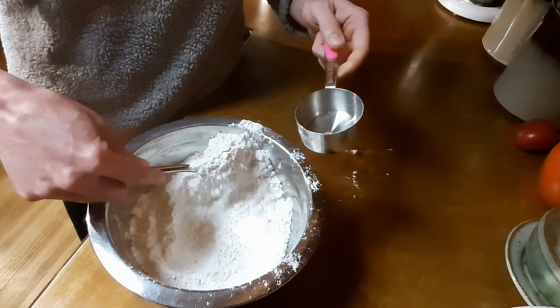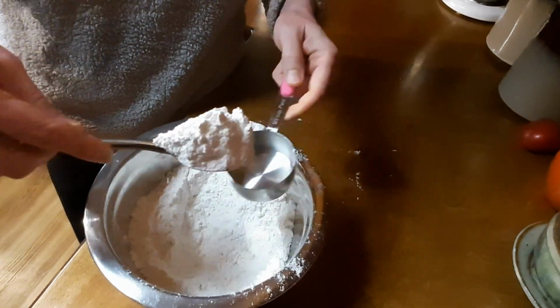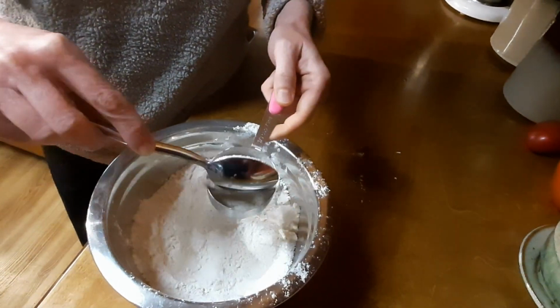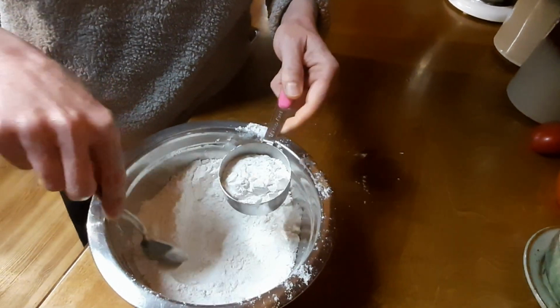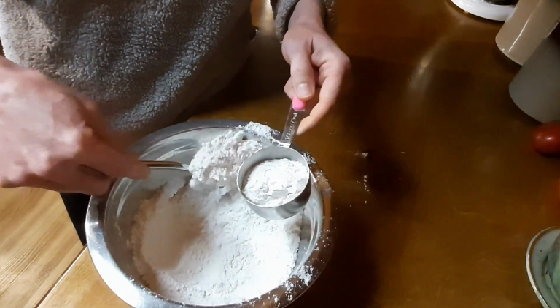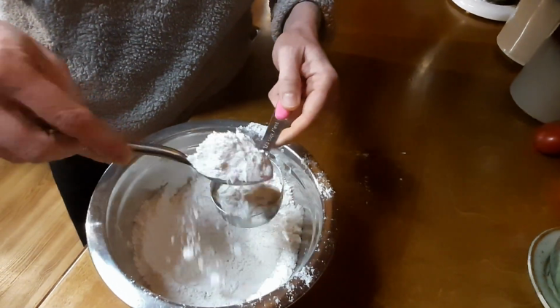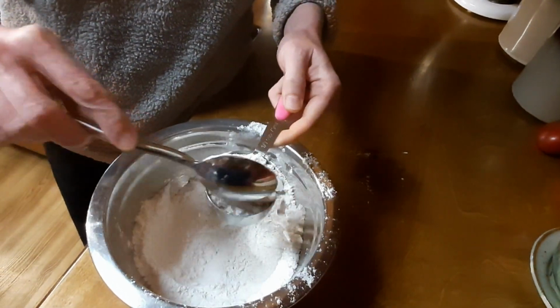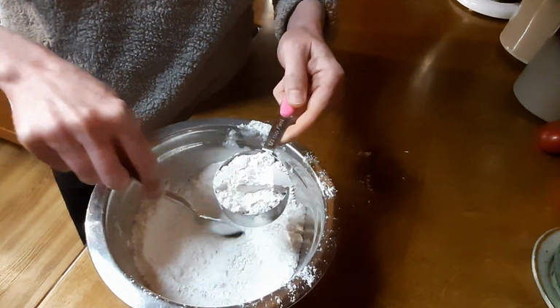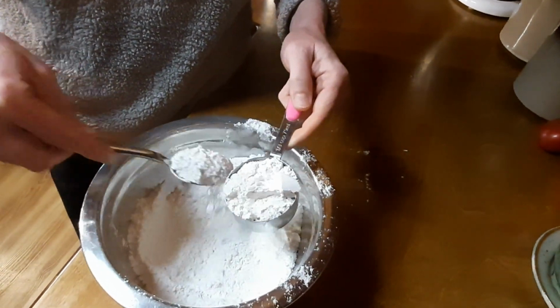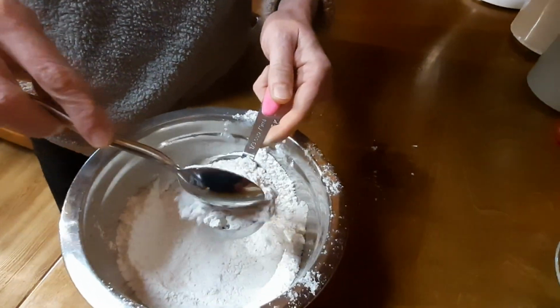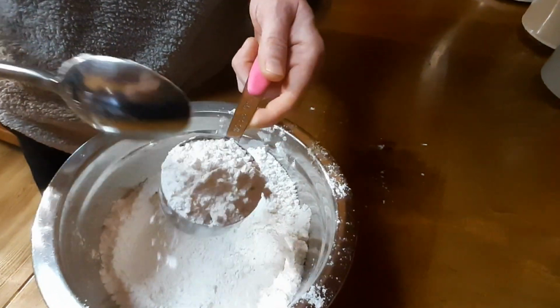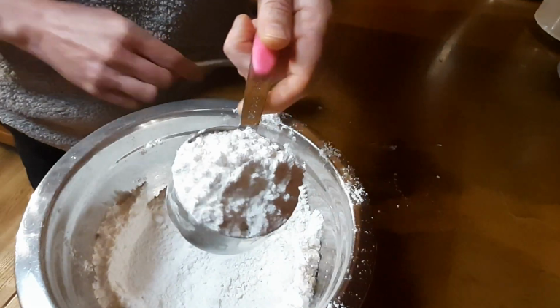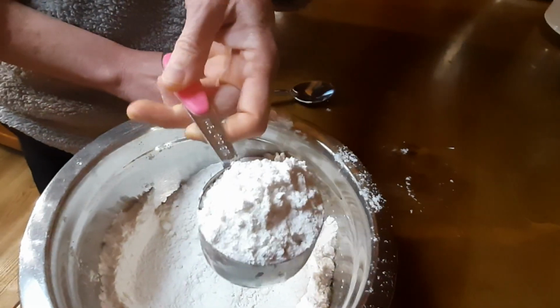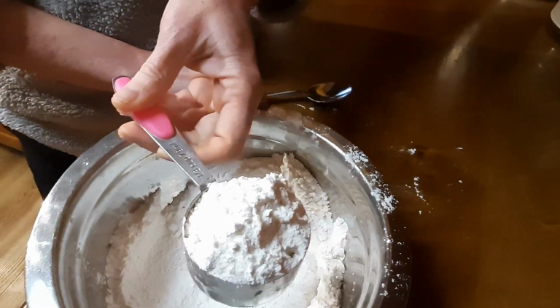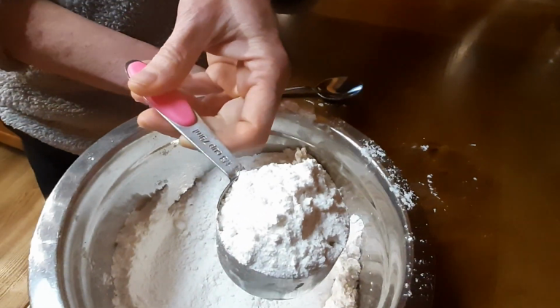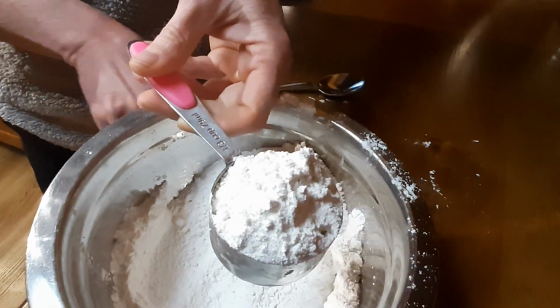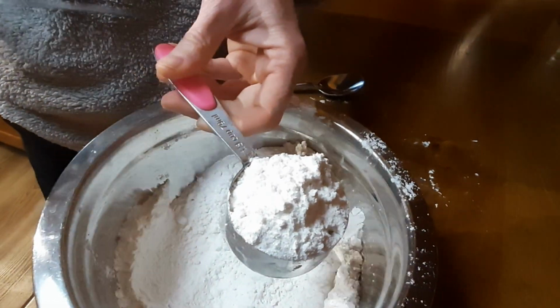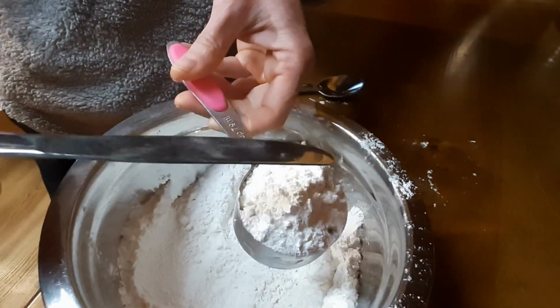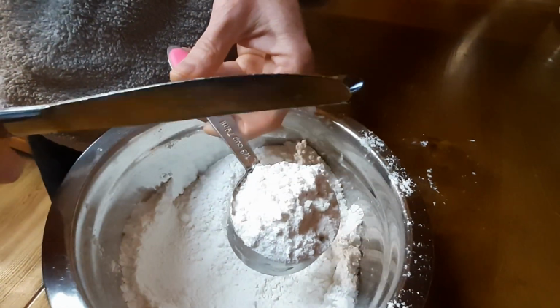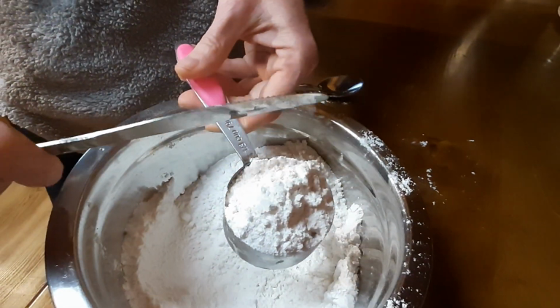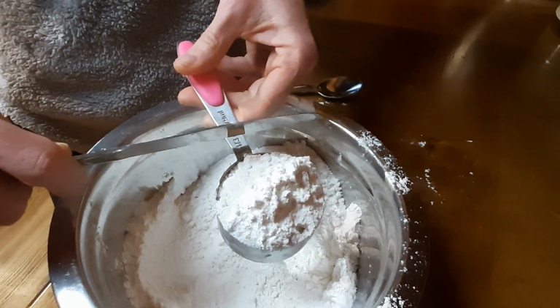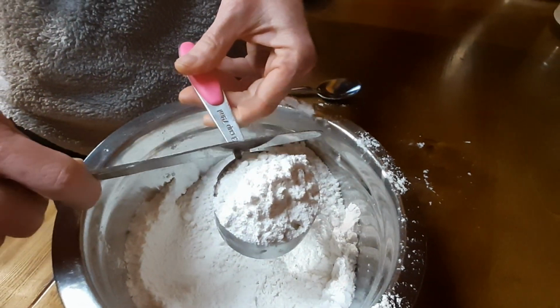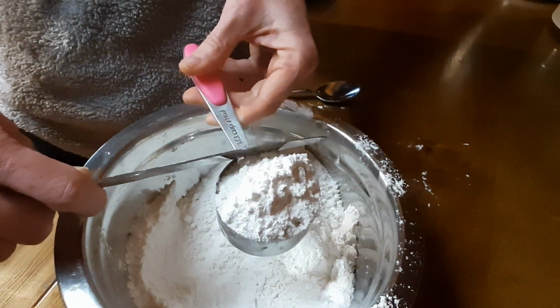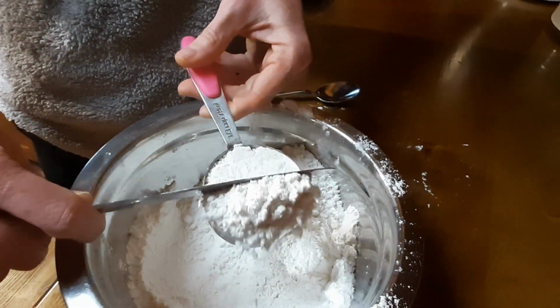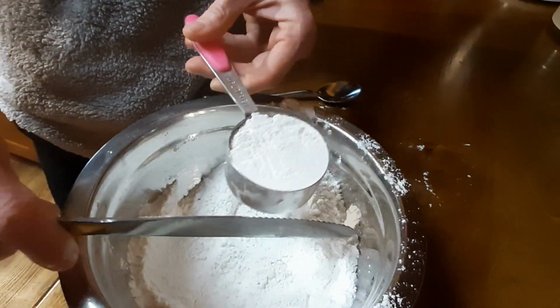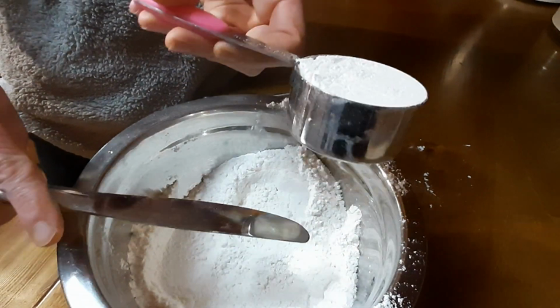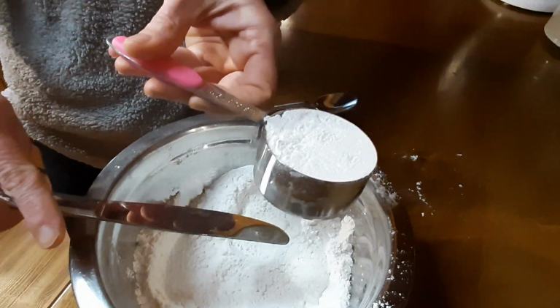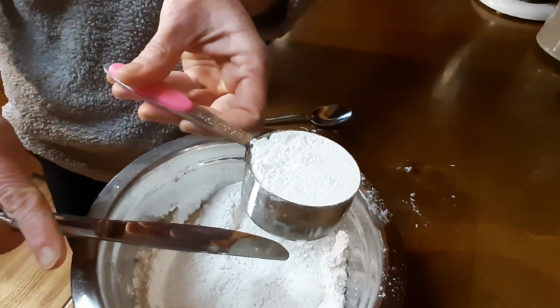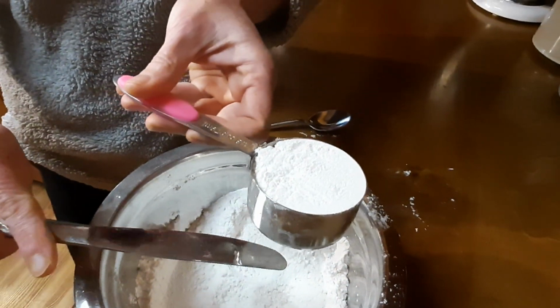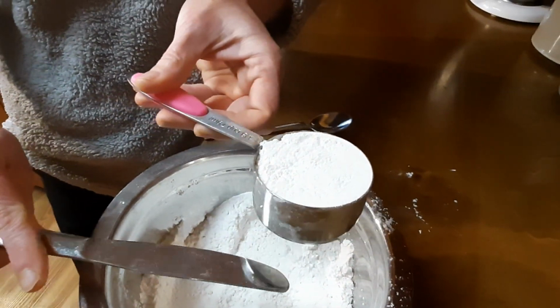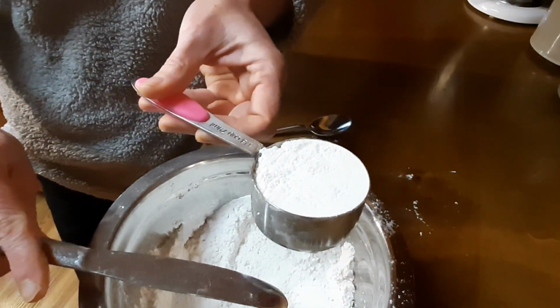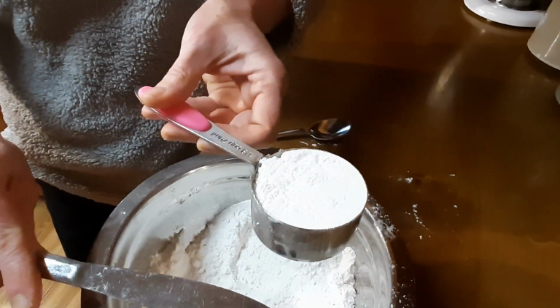I'm going to scoop the flour gently. I'm going to overfill it a little bit. Take something with a flat edge and just scrape it off and level it. That's how you properly measure flour.